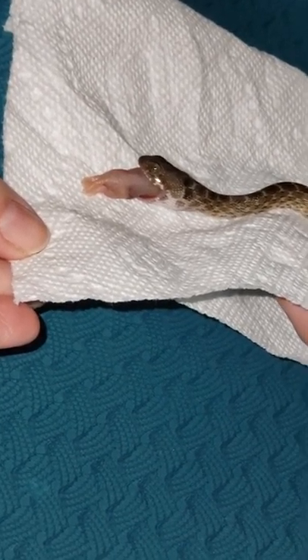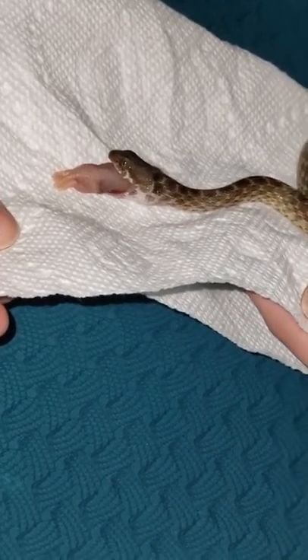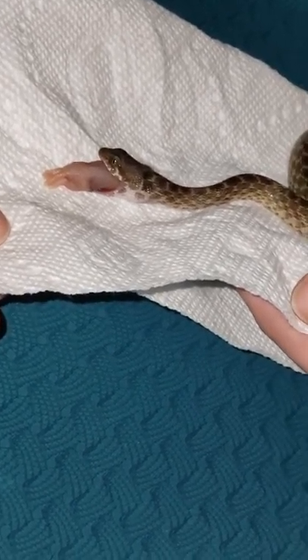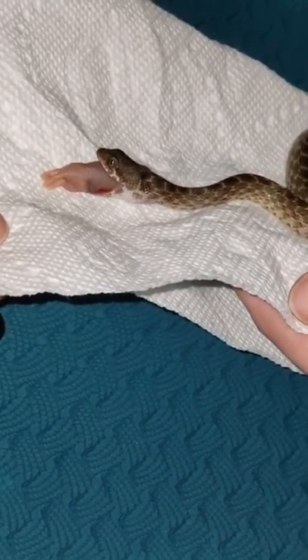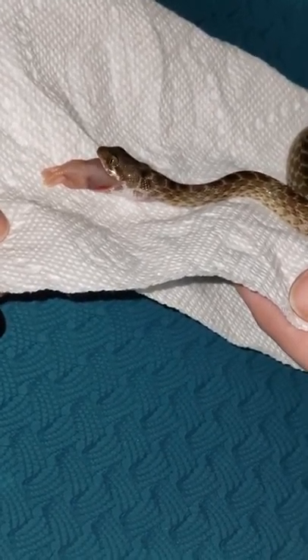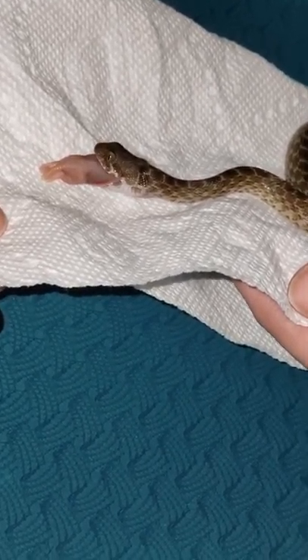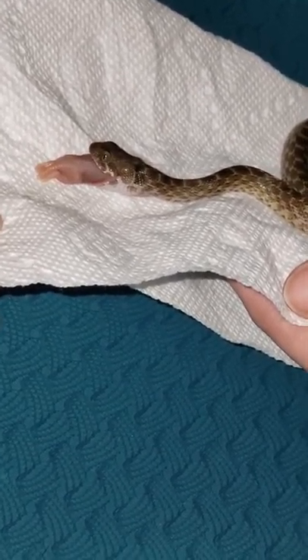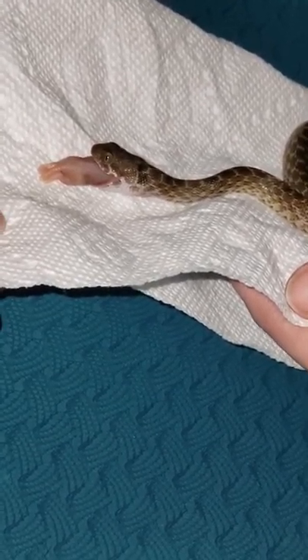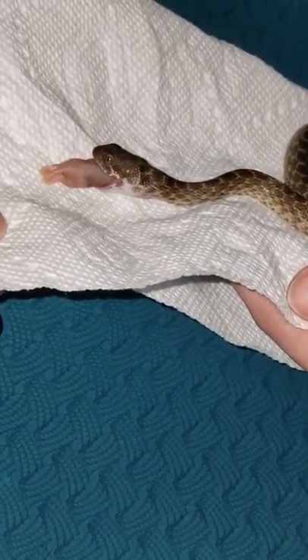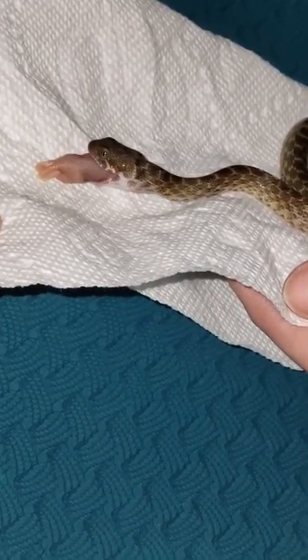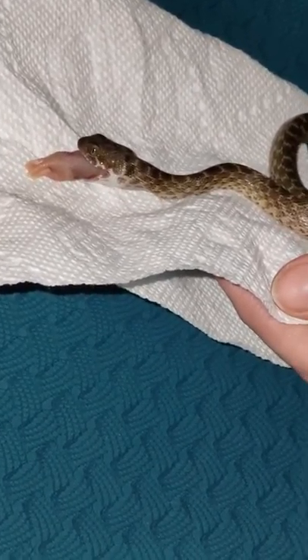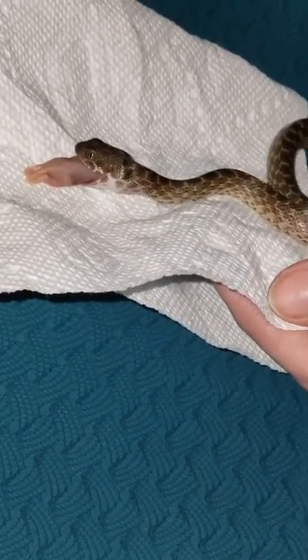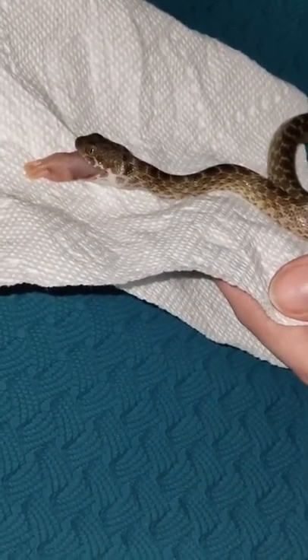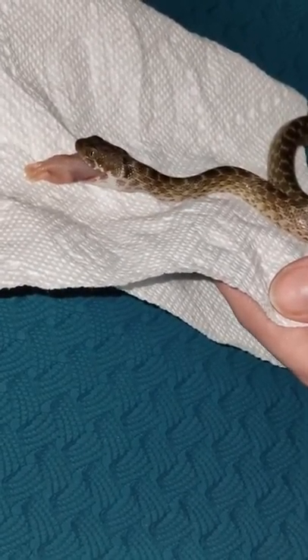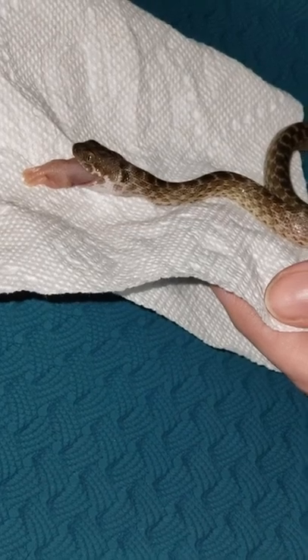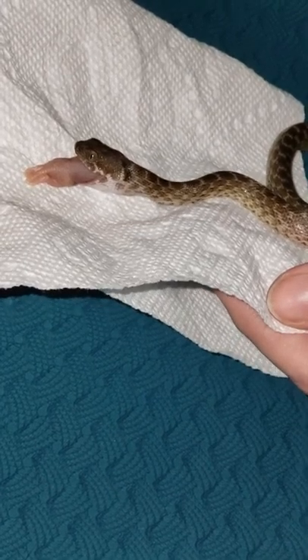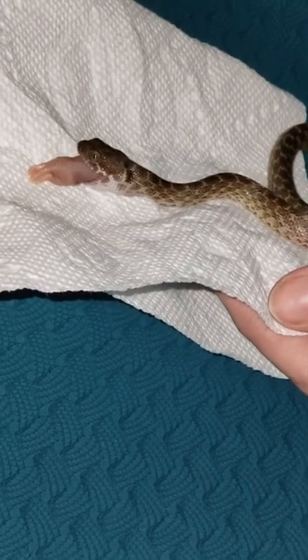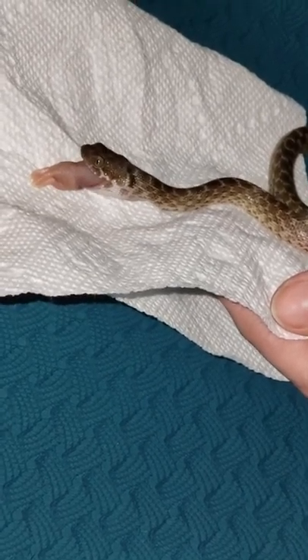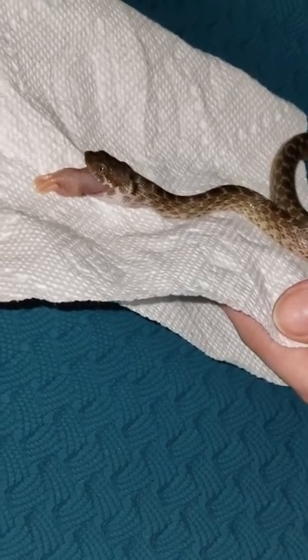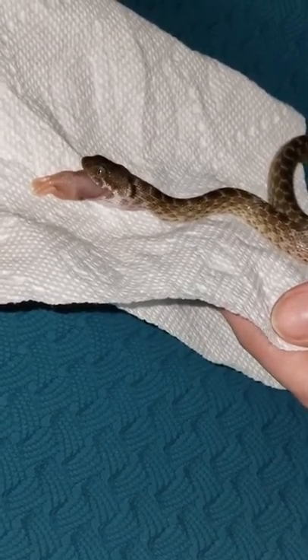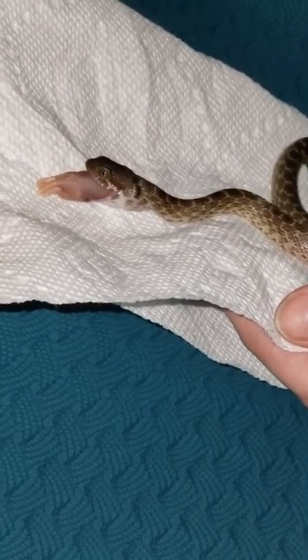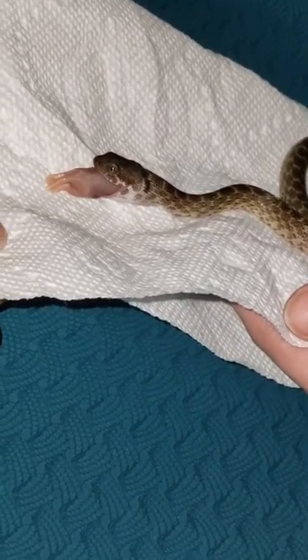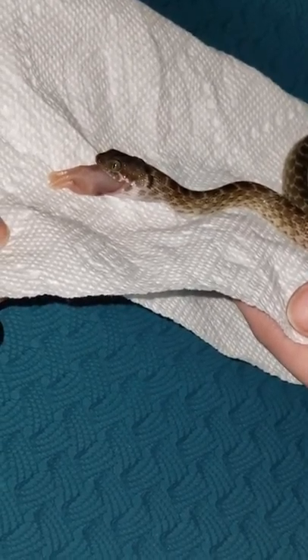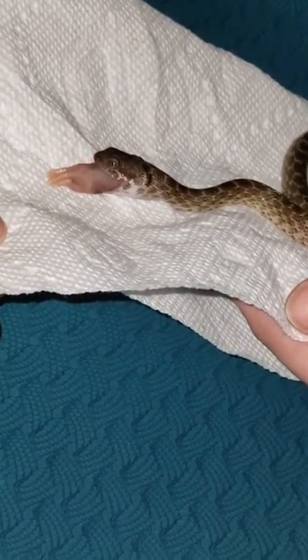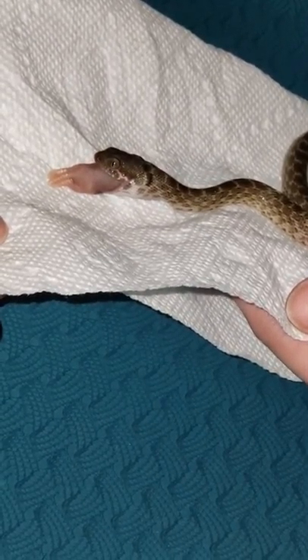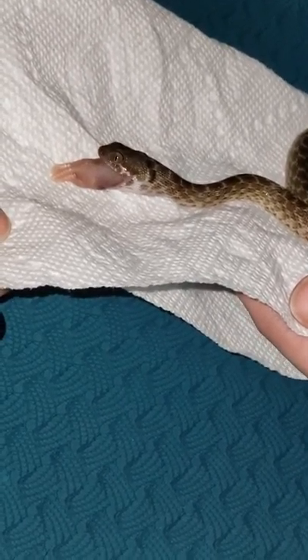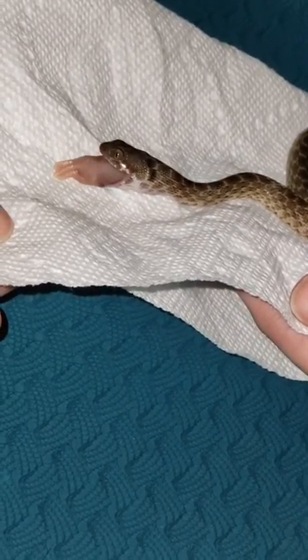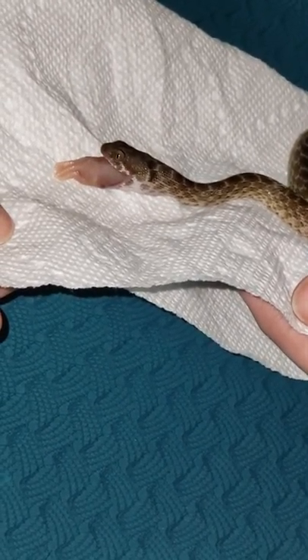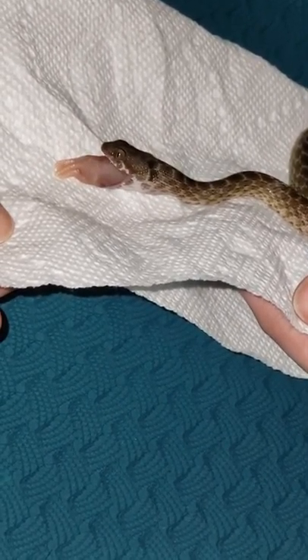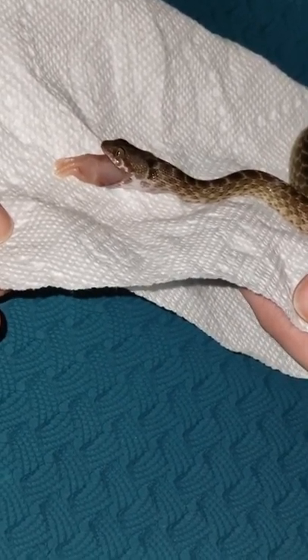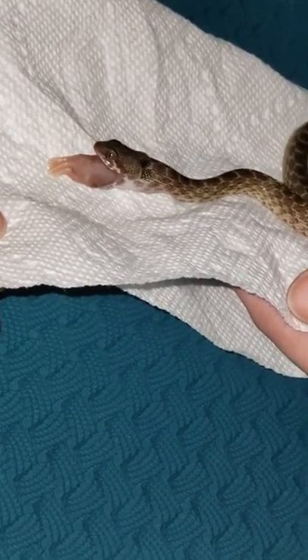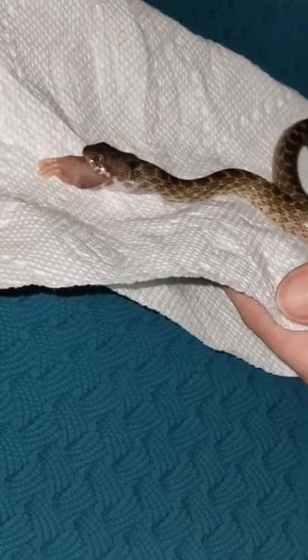I fed her a week ago today and I did notice that she had defecated in her cage, so everything is moving along as it should.